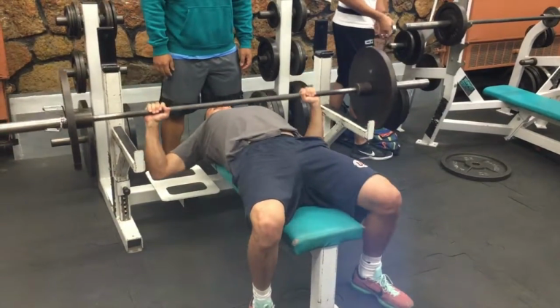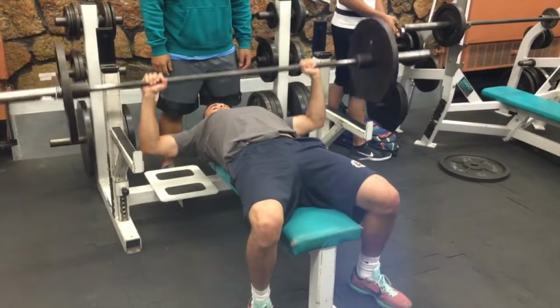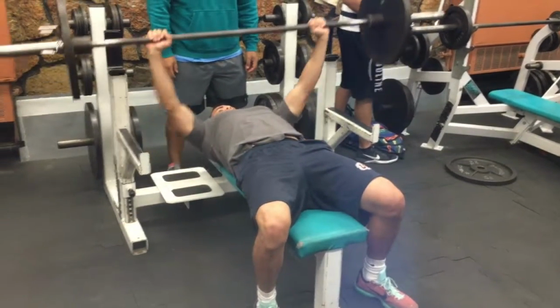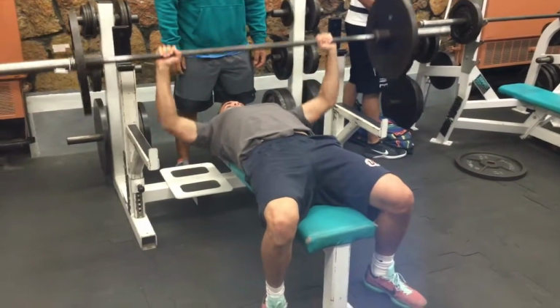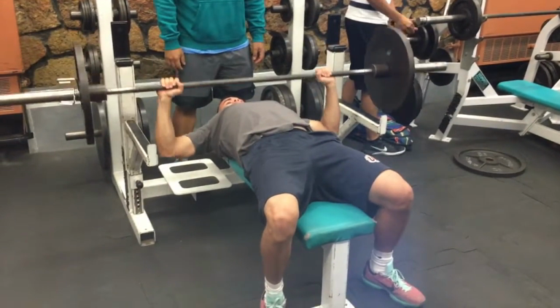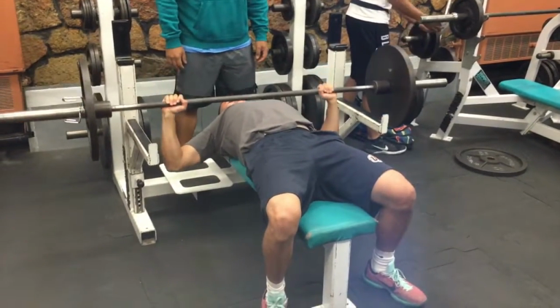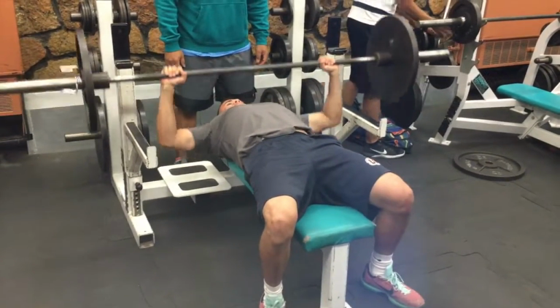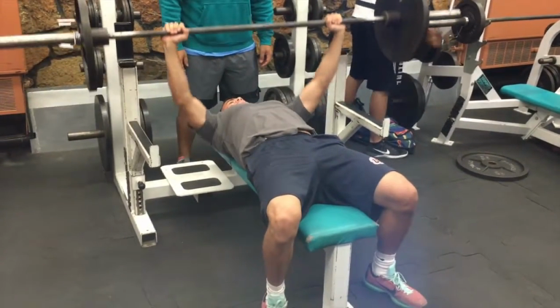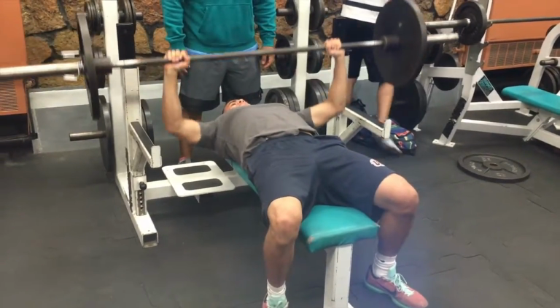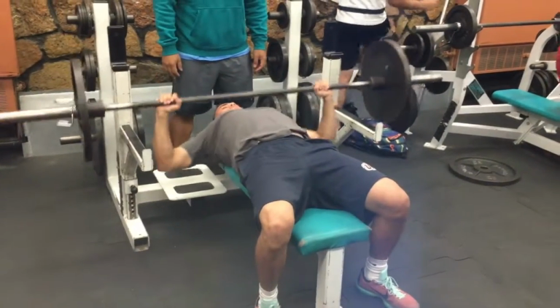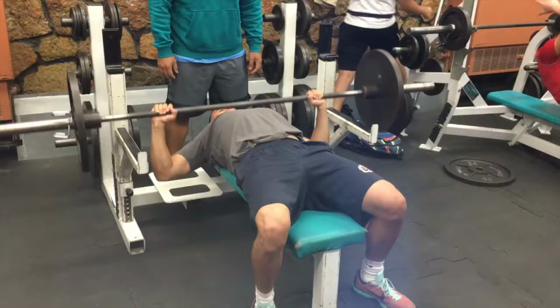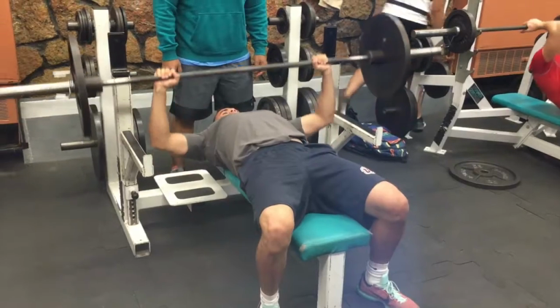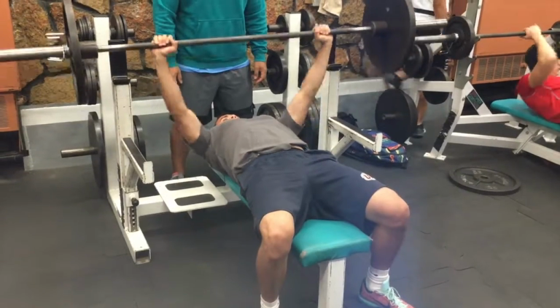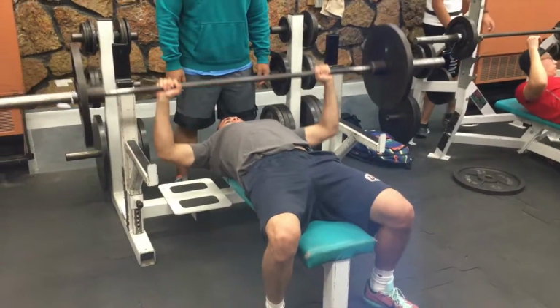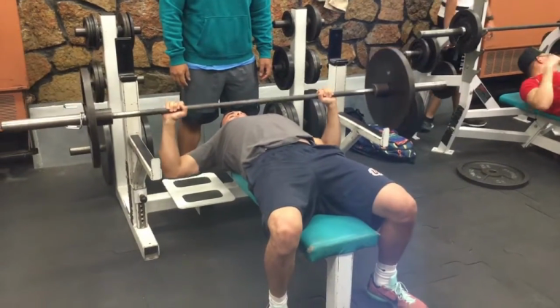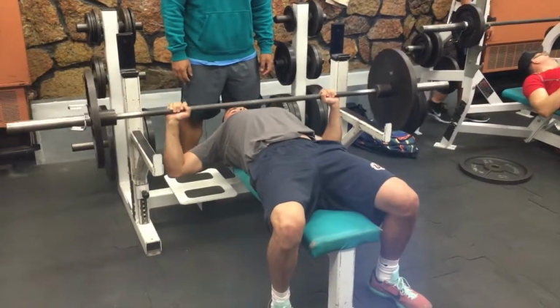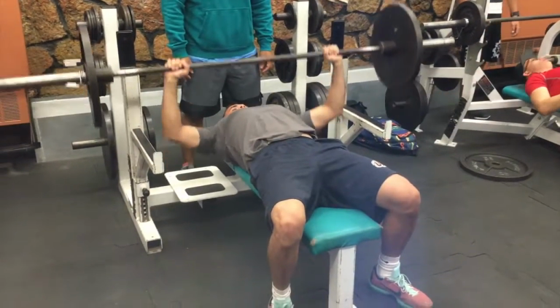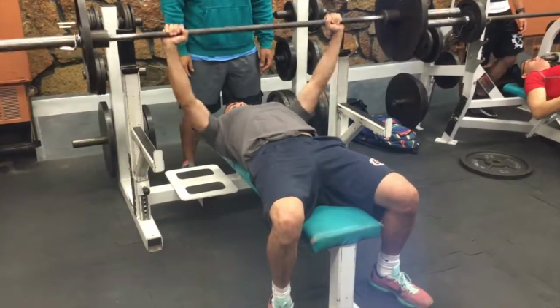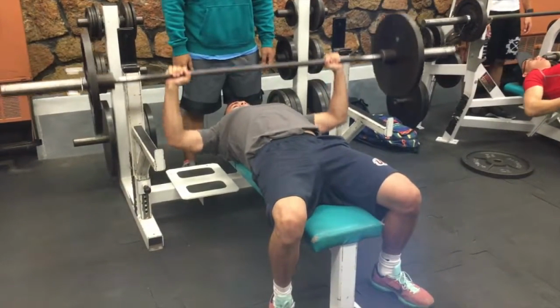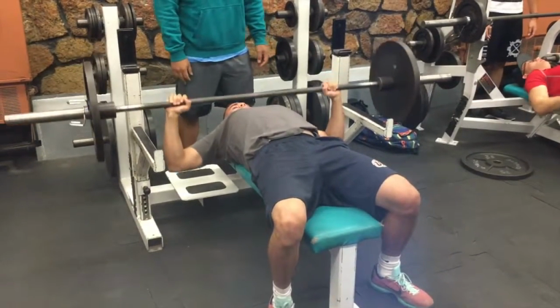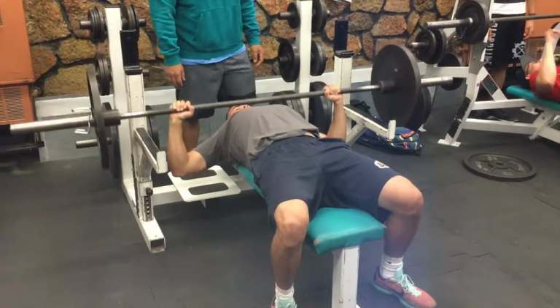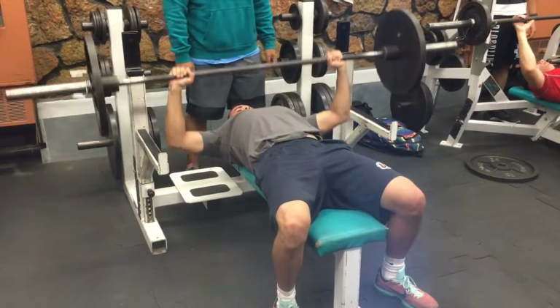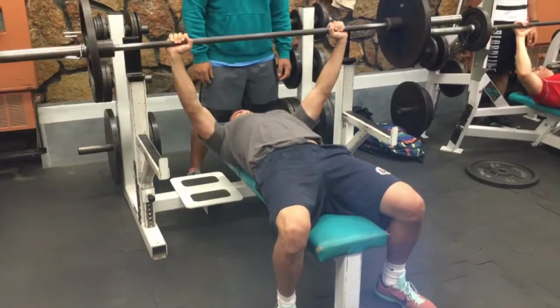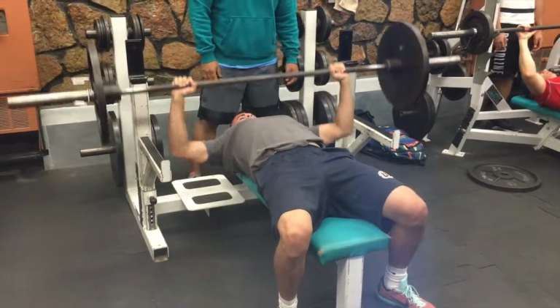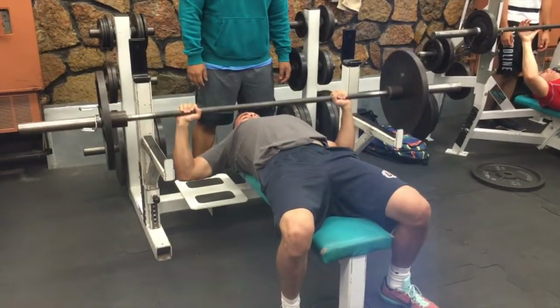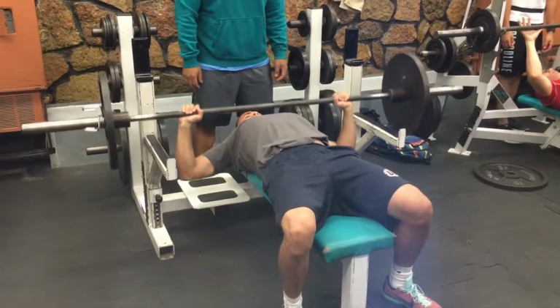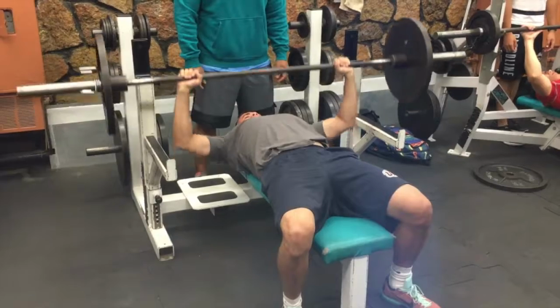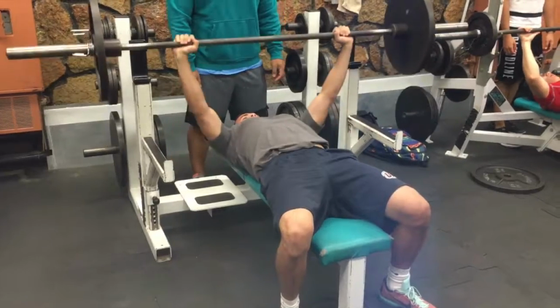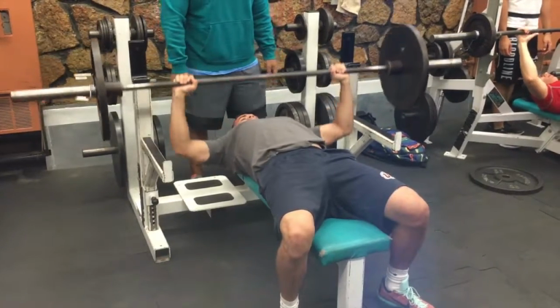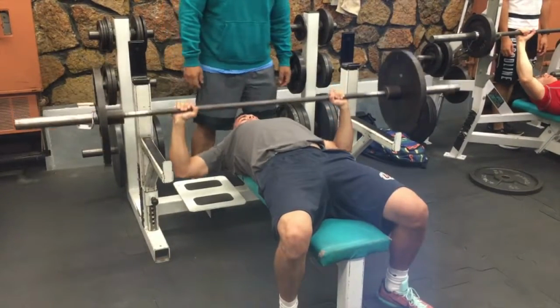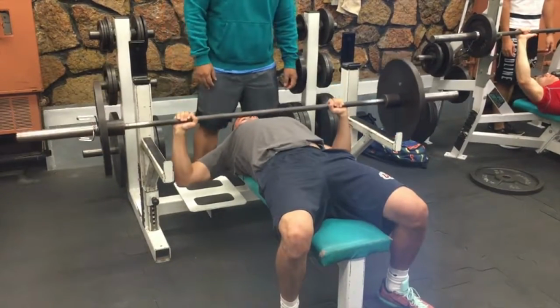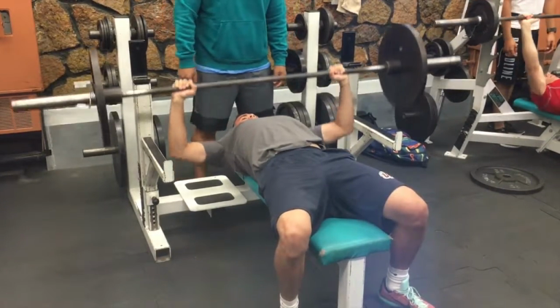It is important to keep the feet flat, back straight, and a closed grip on the bar at all times. I continued the warm-up by doing reps with a light load heavier than just the bar to get a better feel for it.